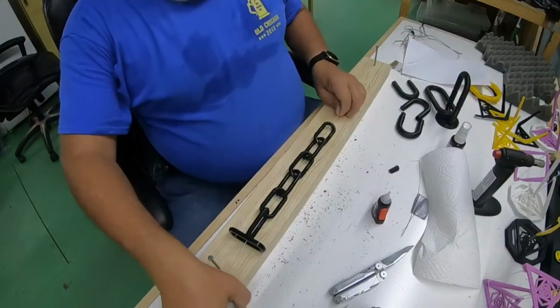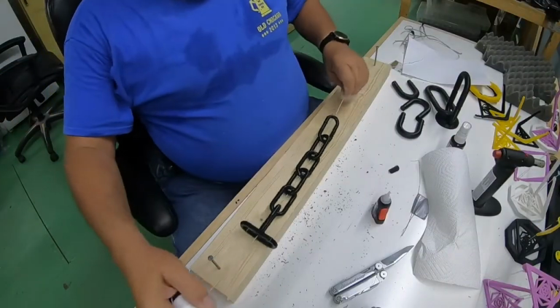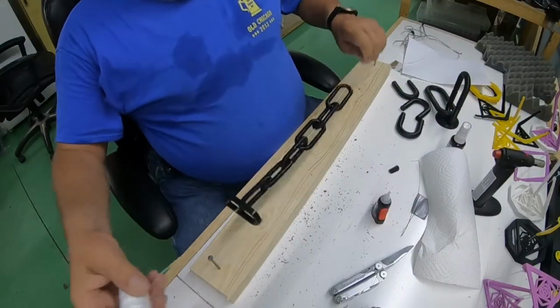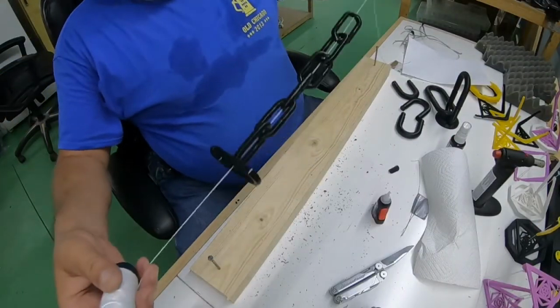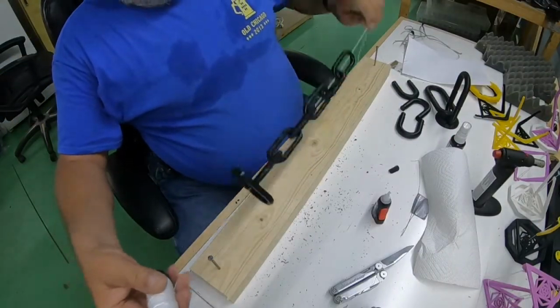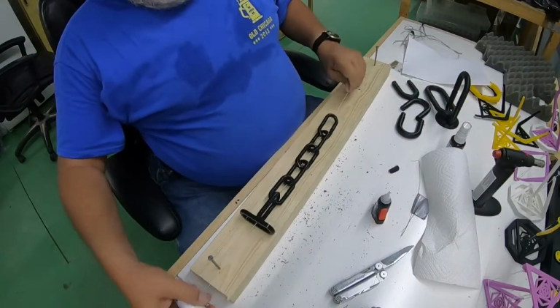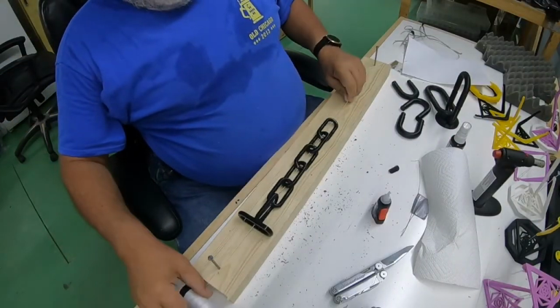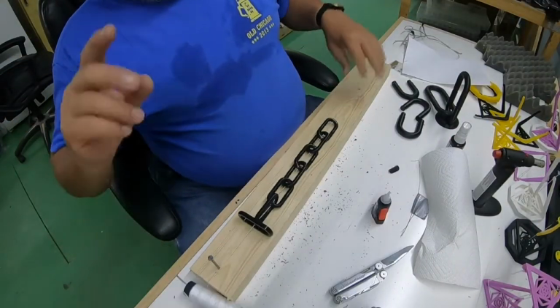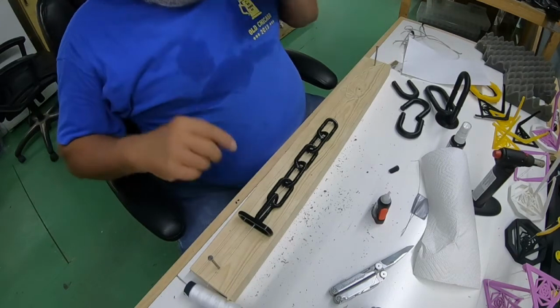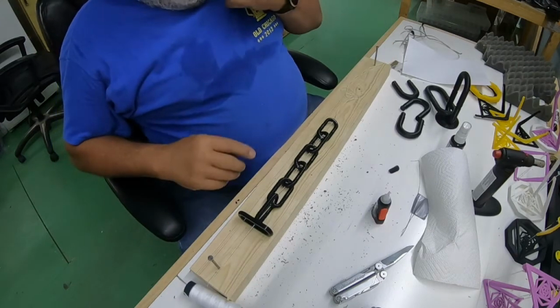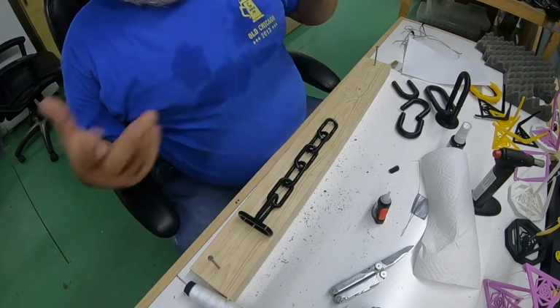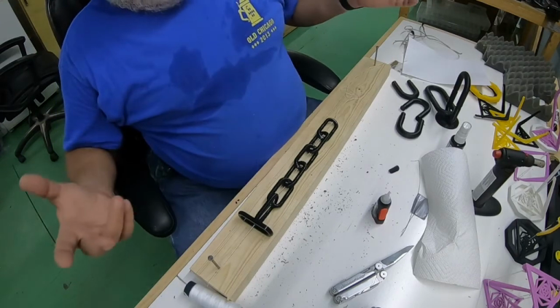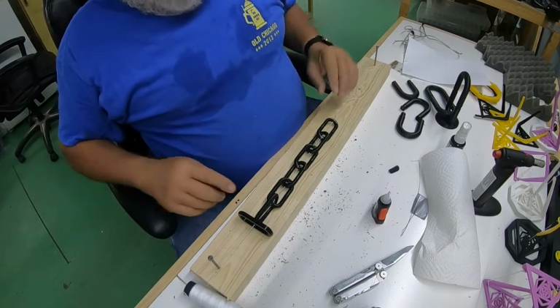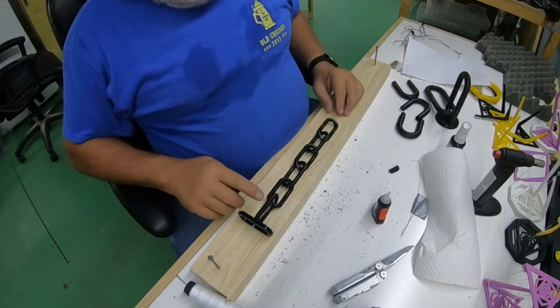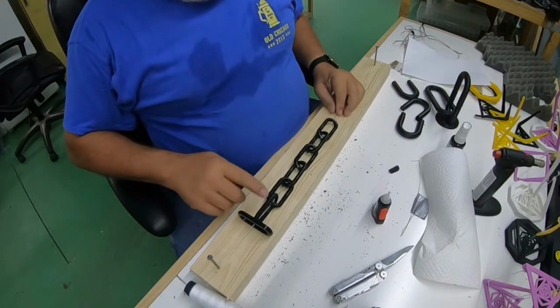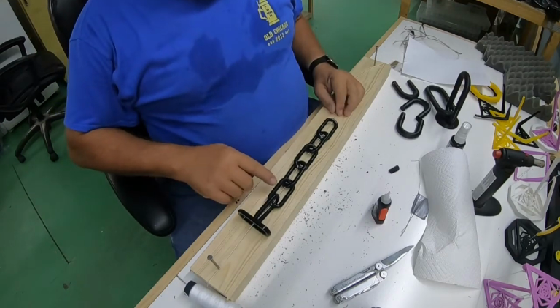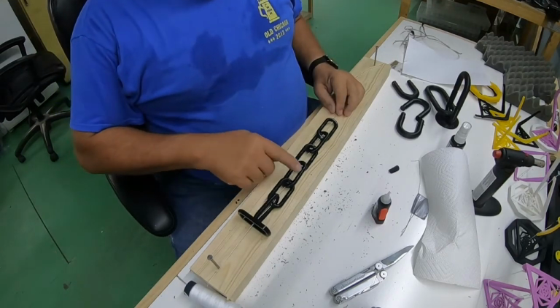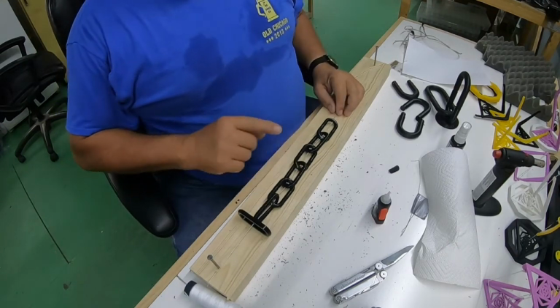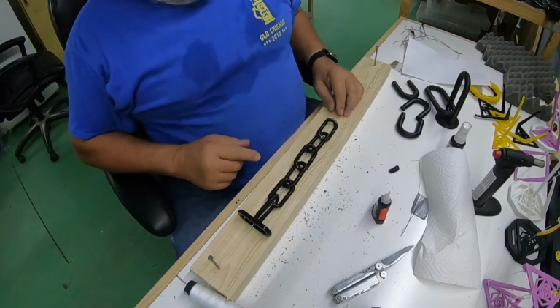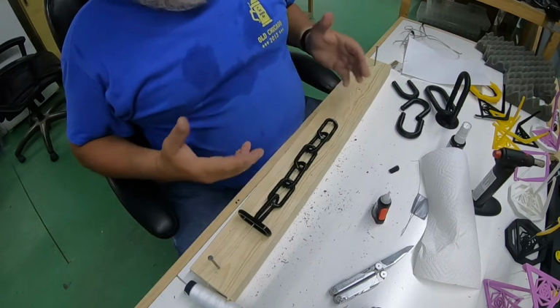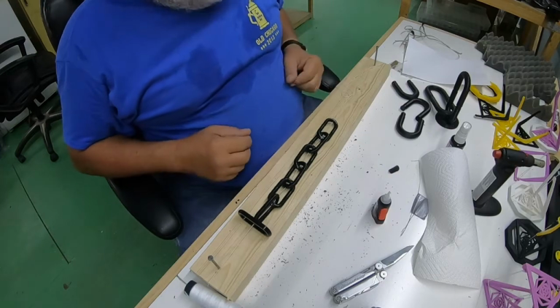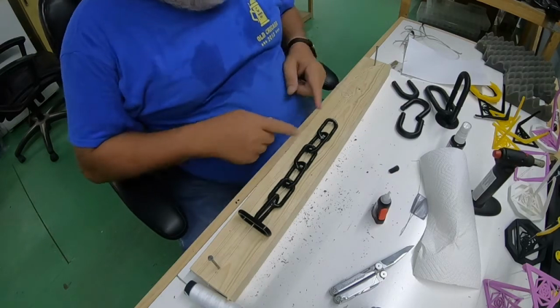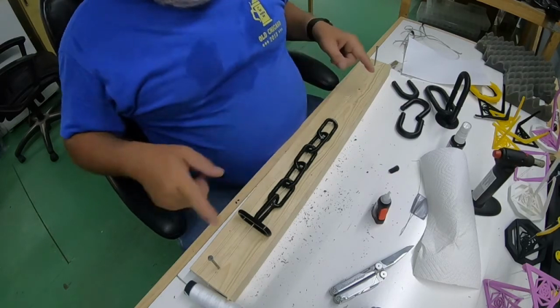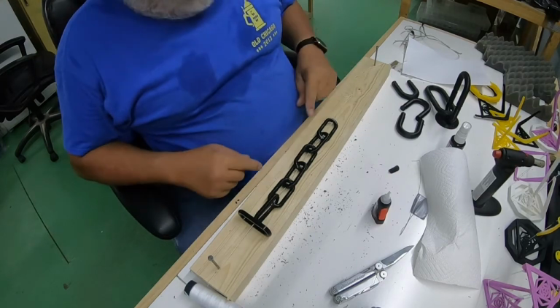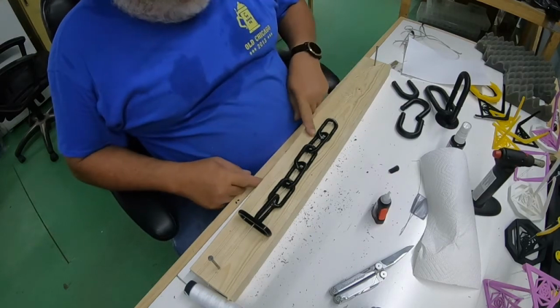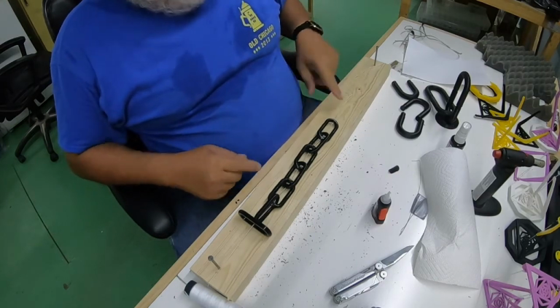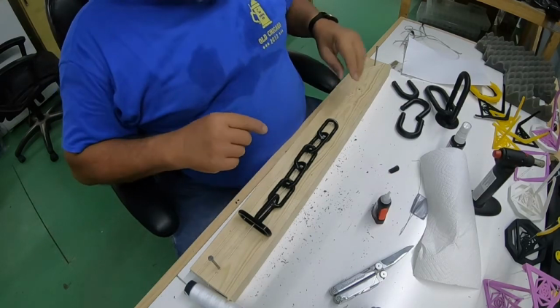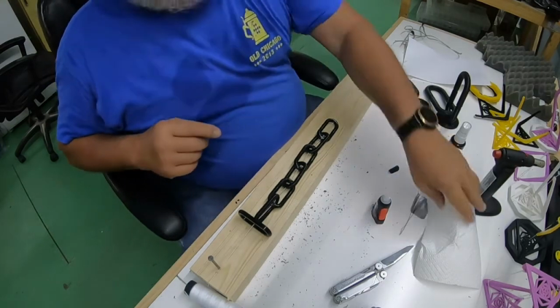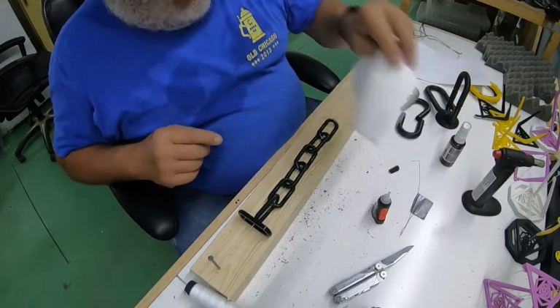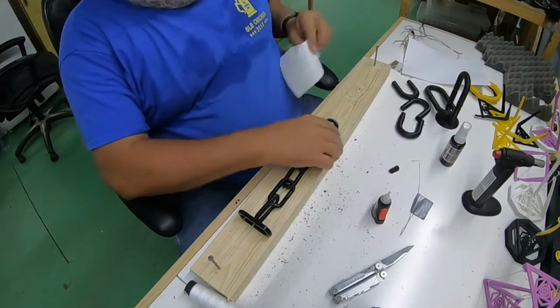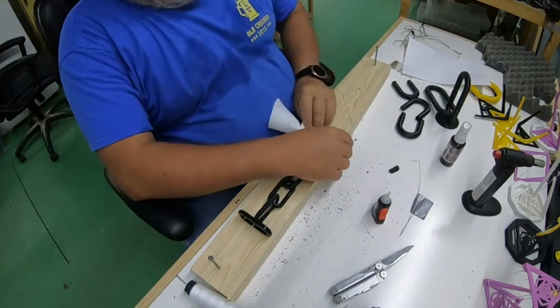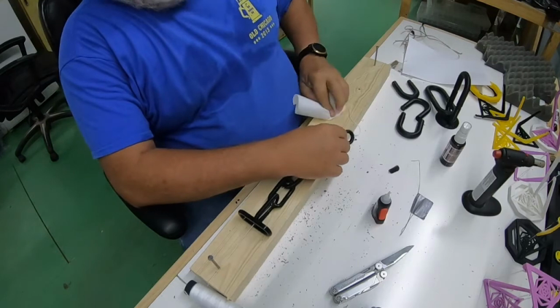Now we've got them all on the string, all put together. If you really want, you can put super glue on each one of these joints, but these joints are all going to be in compression, so you don't really need to do that.